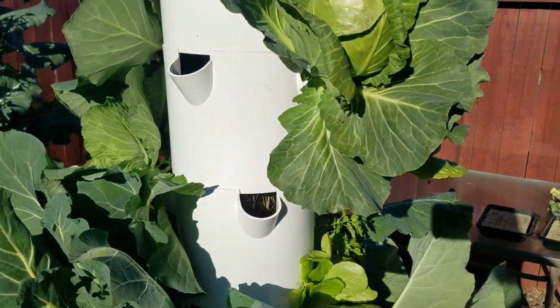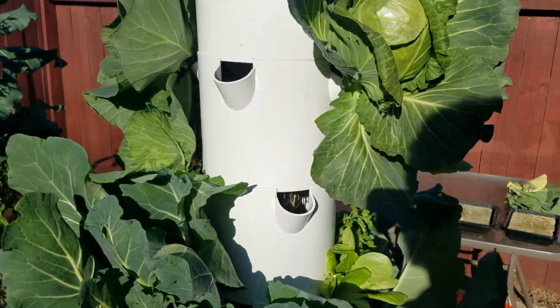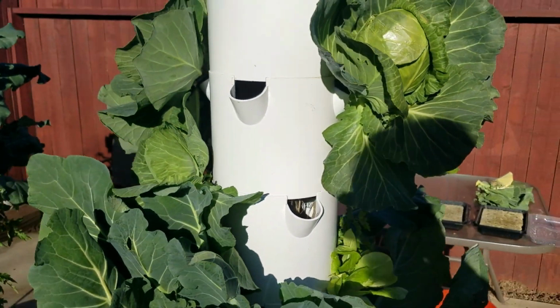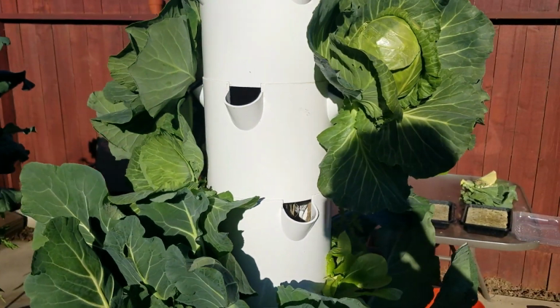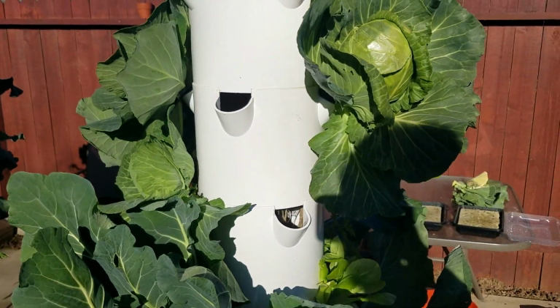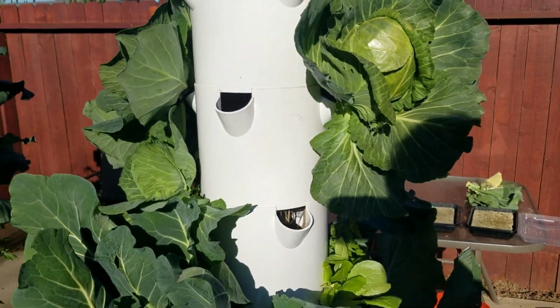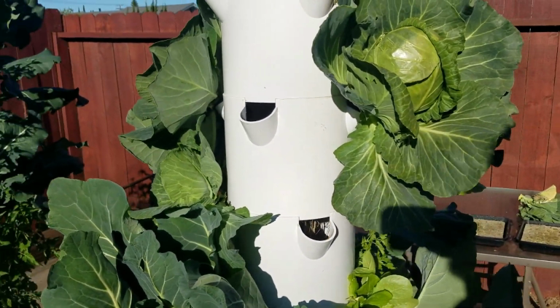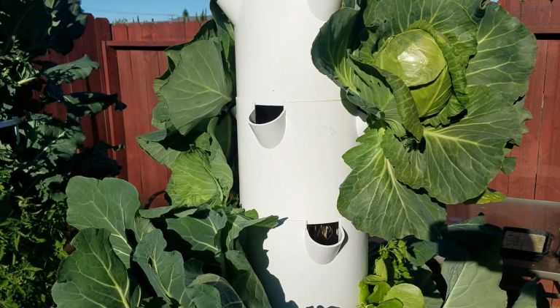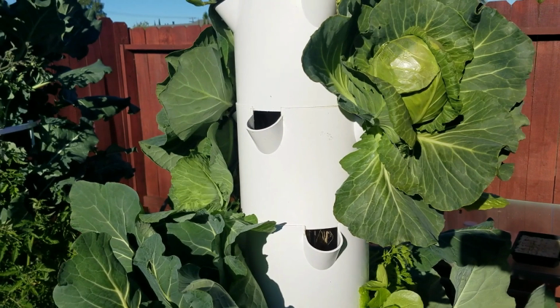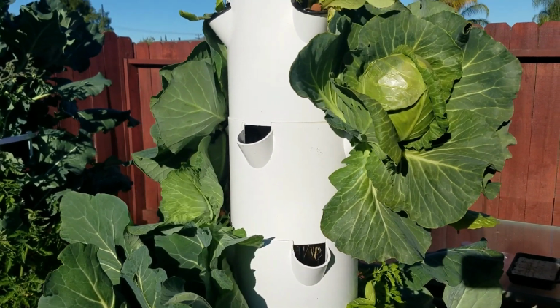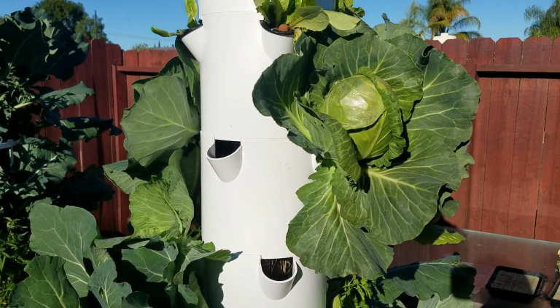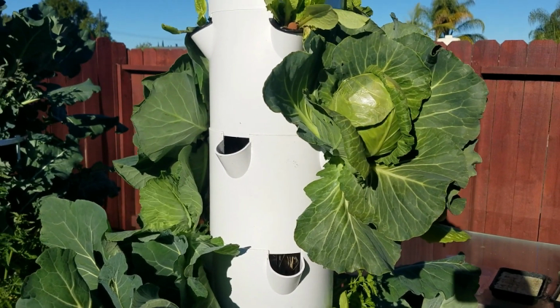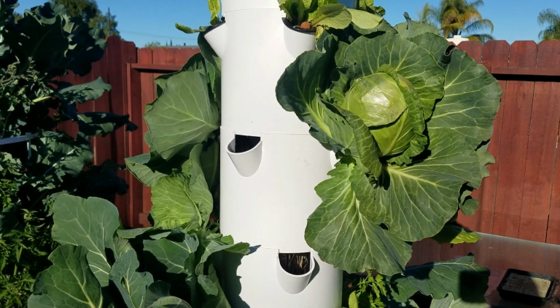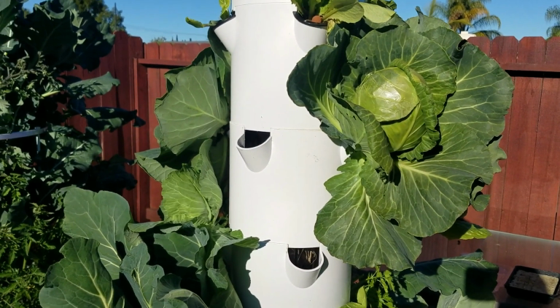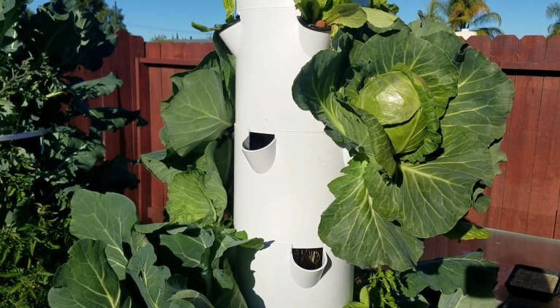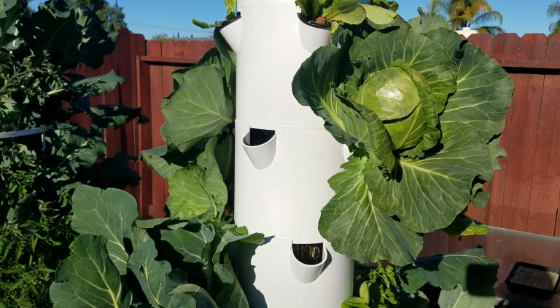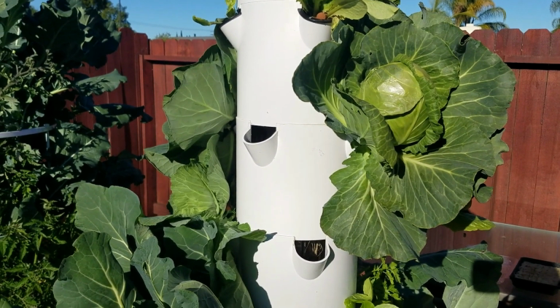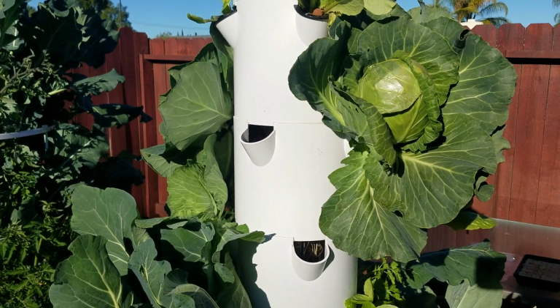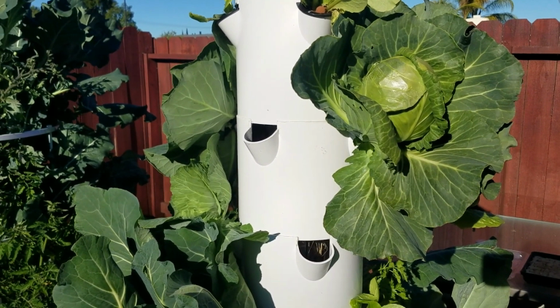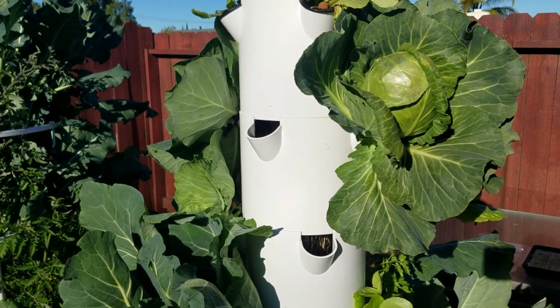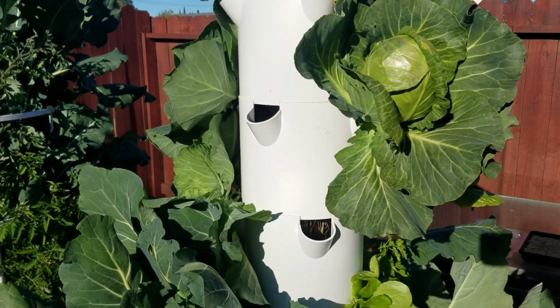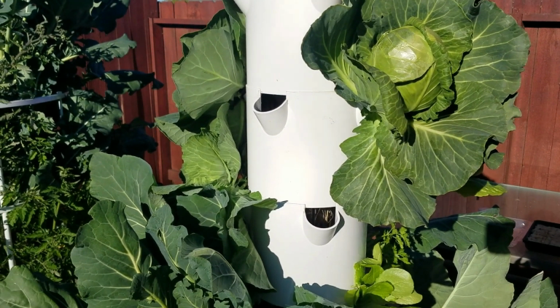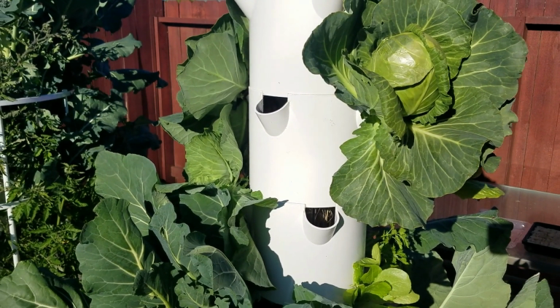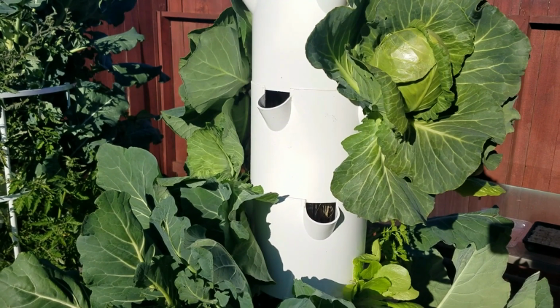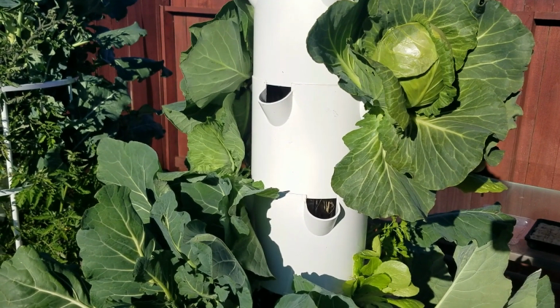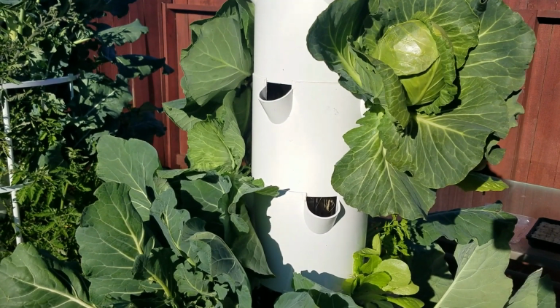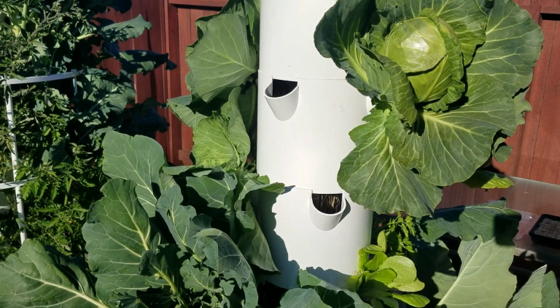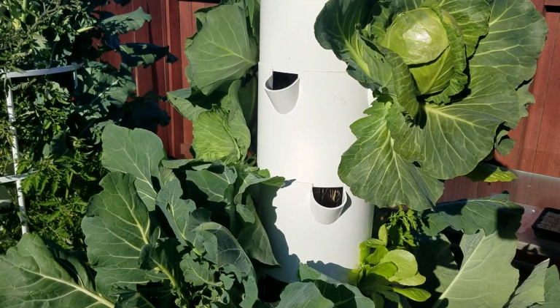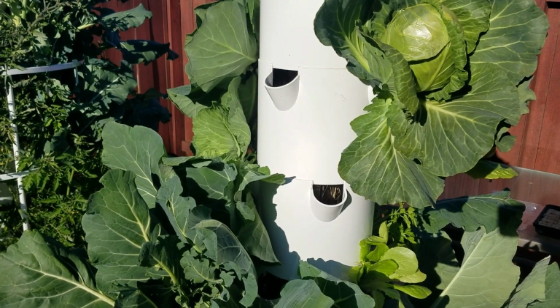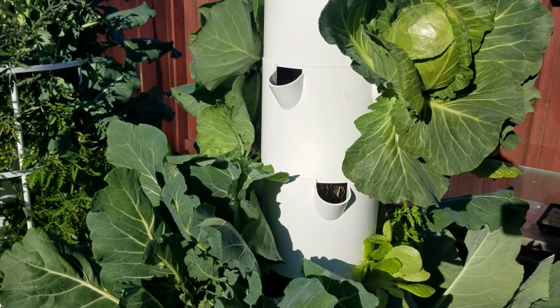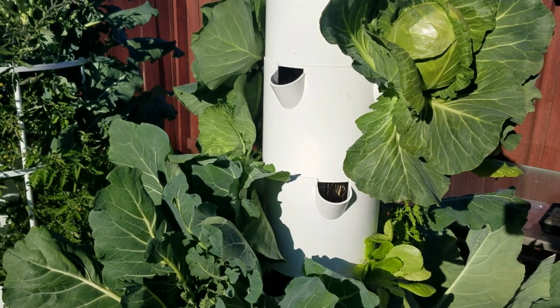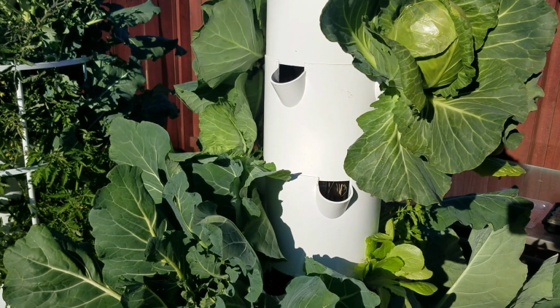Now we have a big gaping hole in the side of our green tower where the cabbage once was, and we are going to have to find something to grow there very soon.